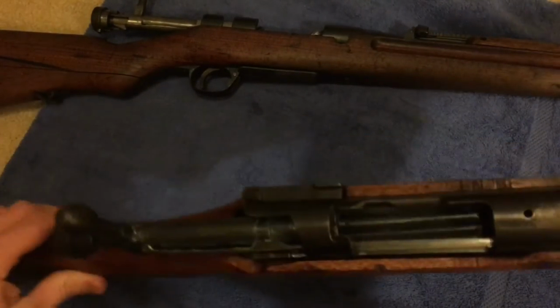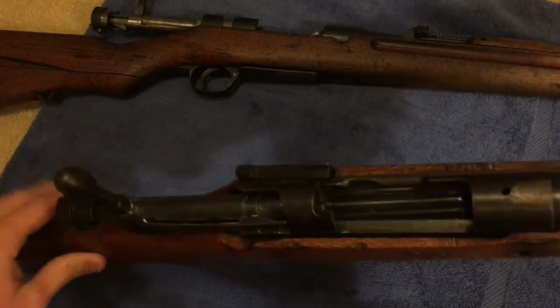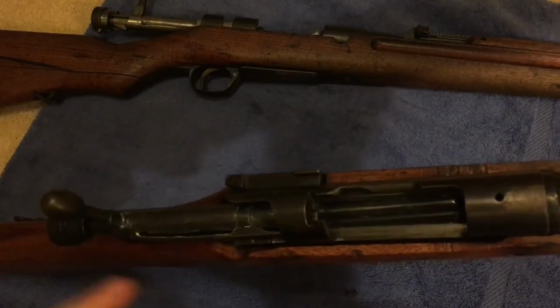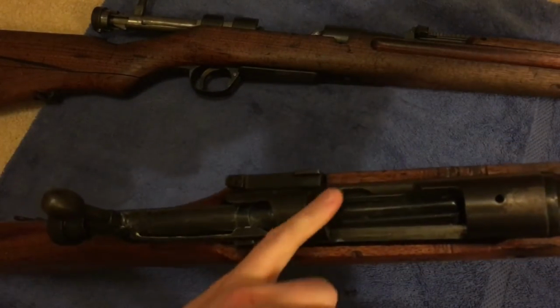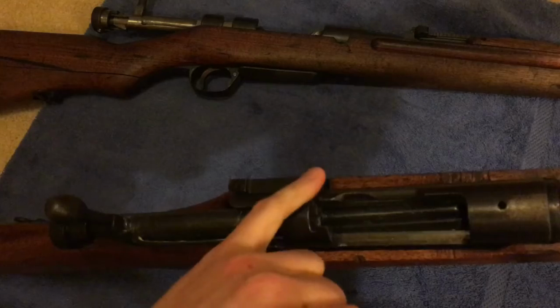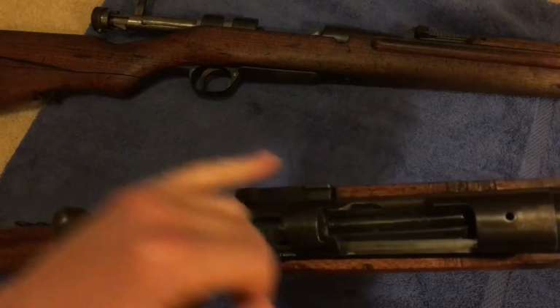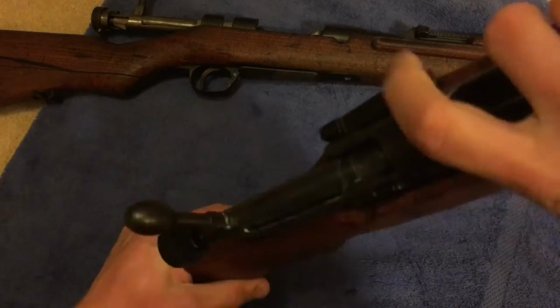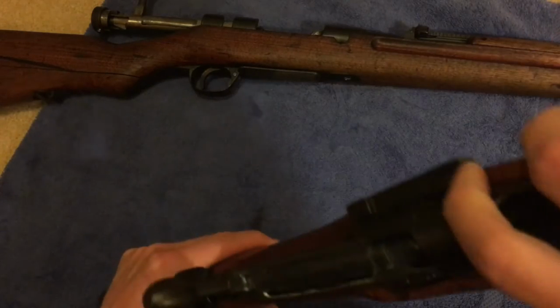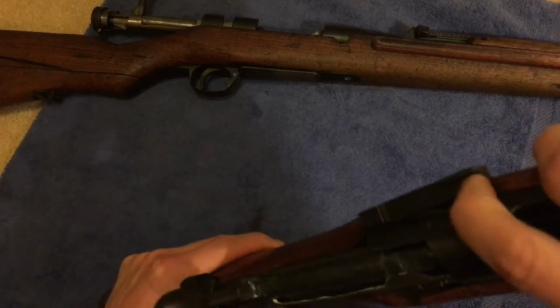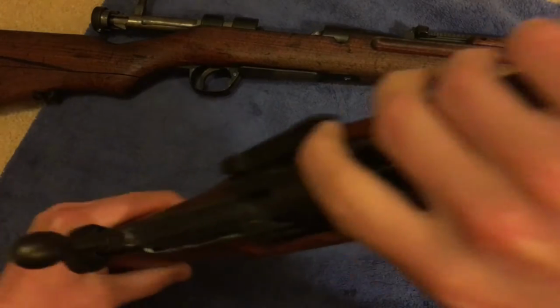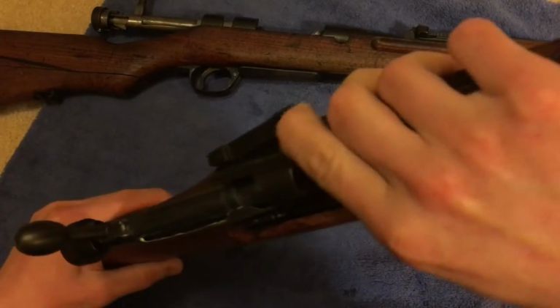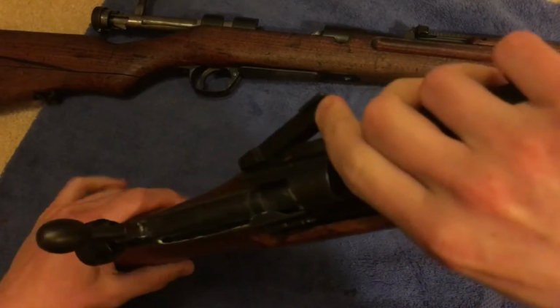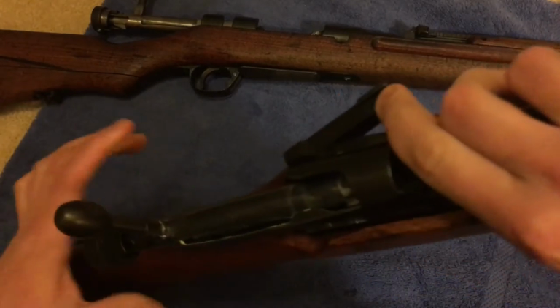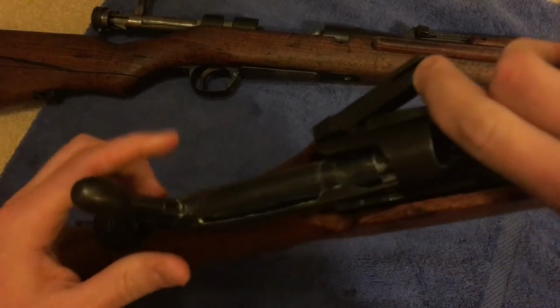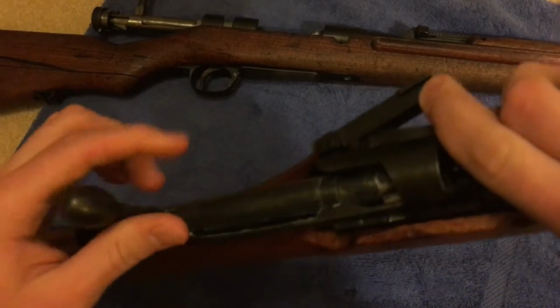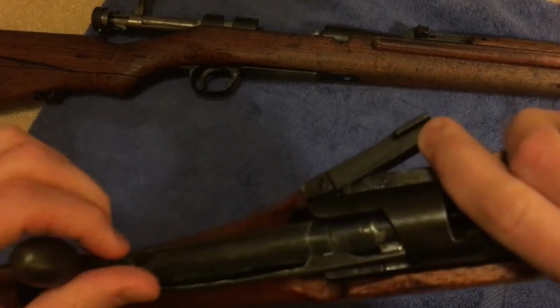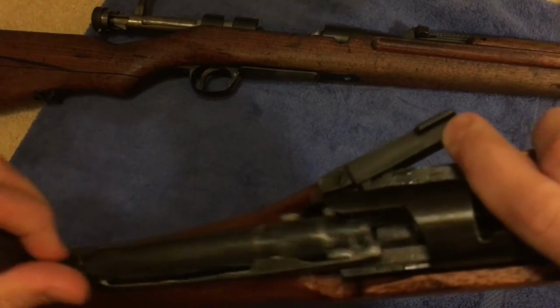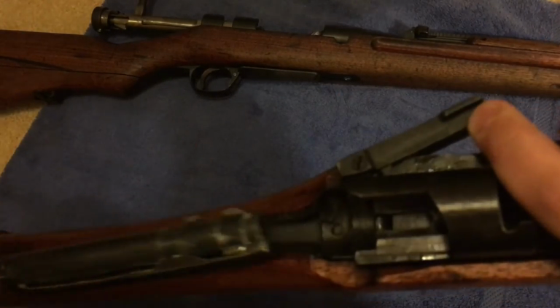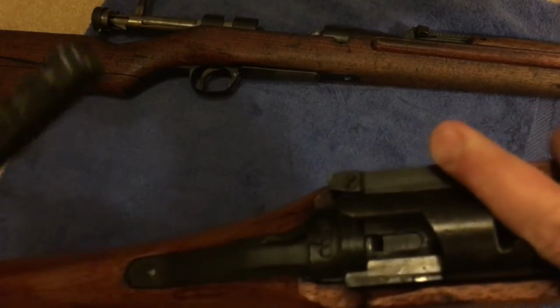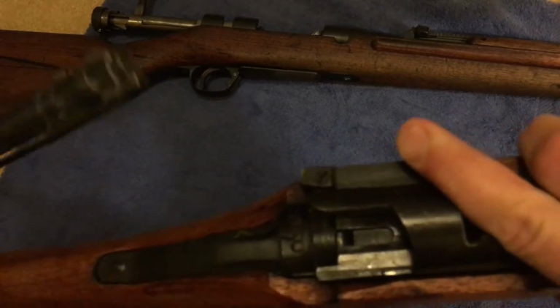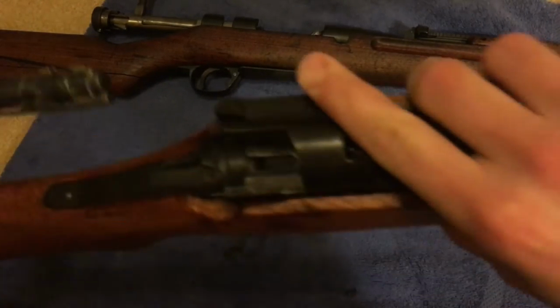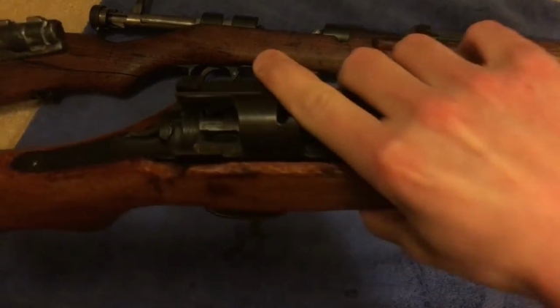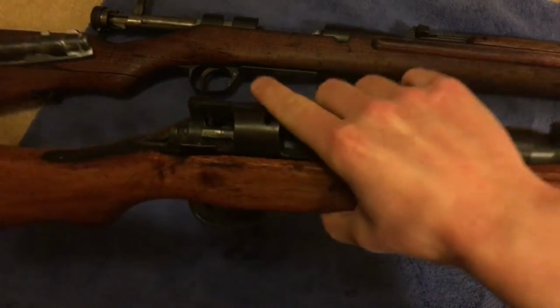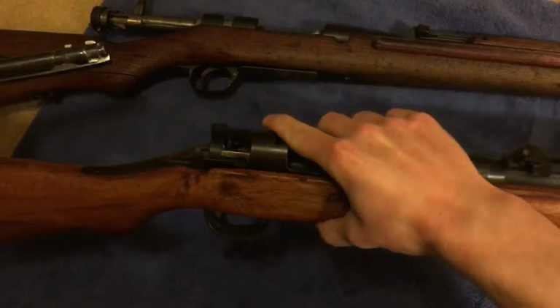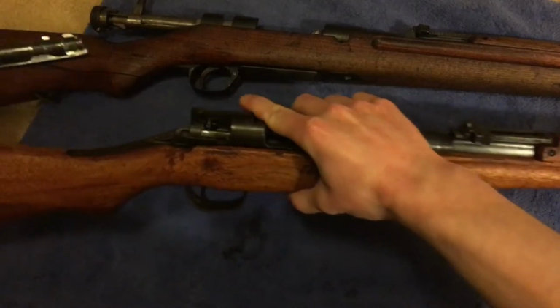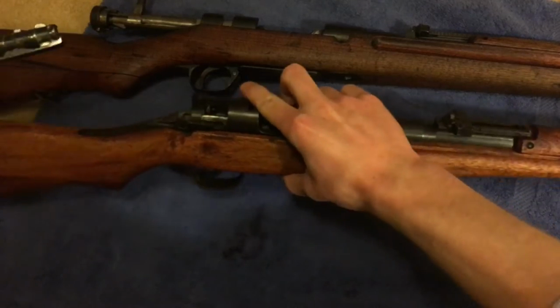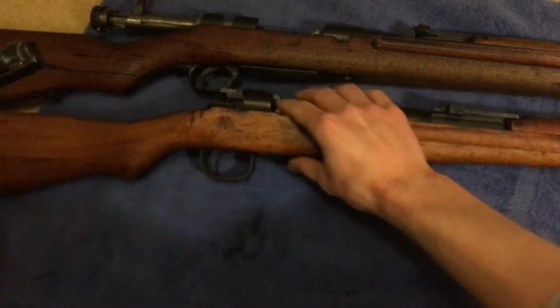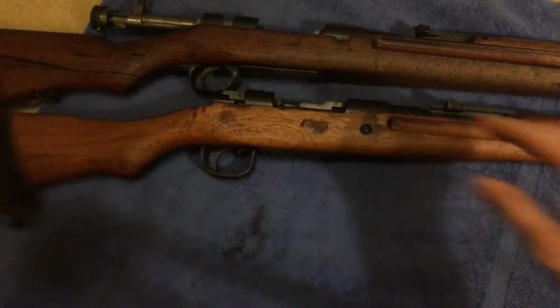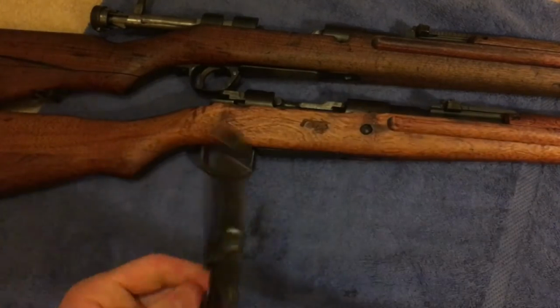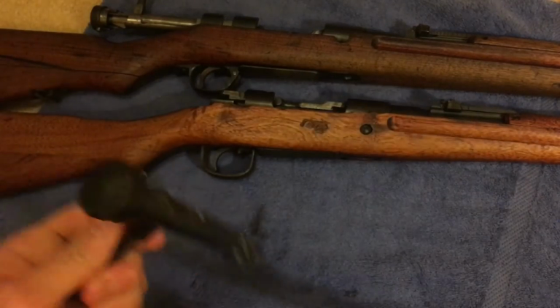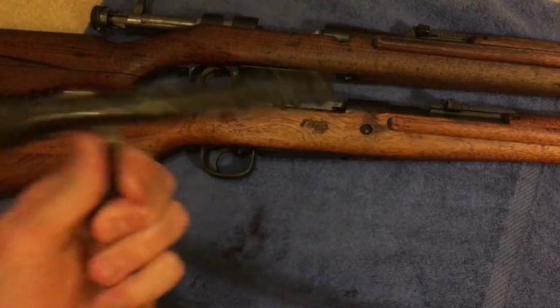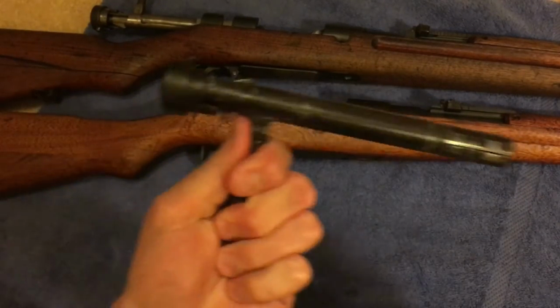You got a little tab here. Pull the lever out and pull the bolt back. Then you got the rifle there and then you got the bolt here.